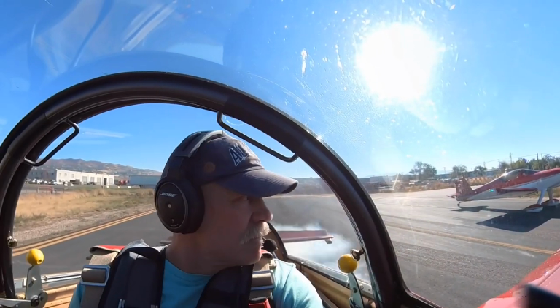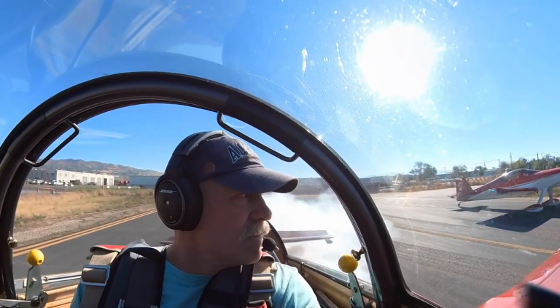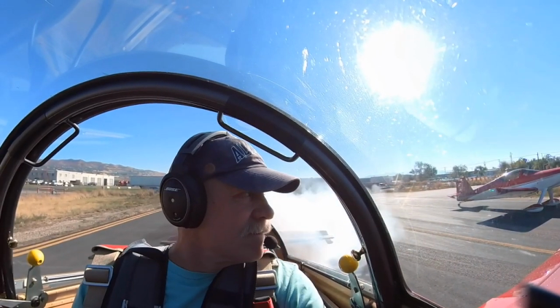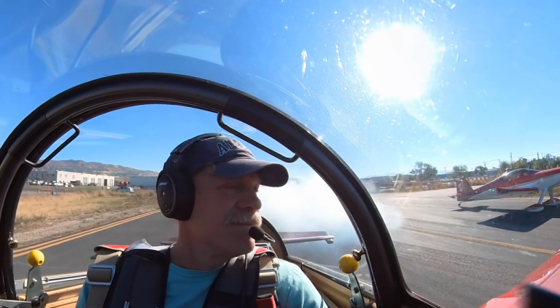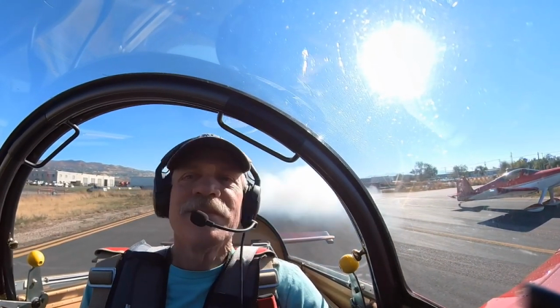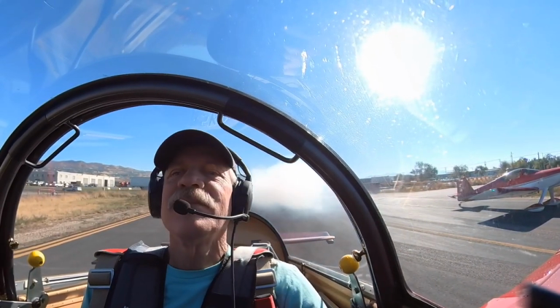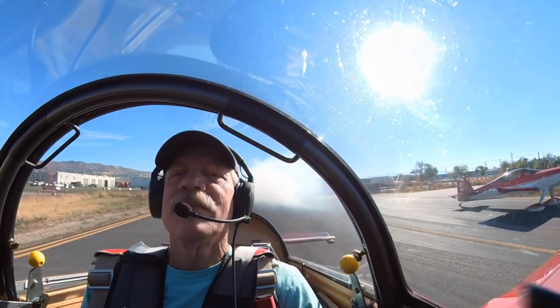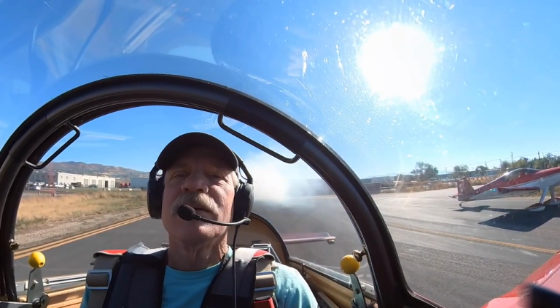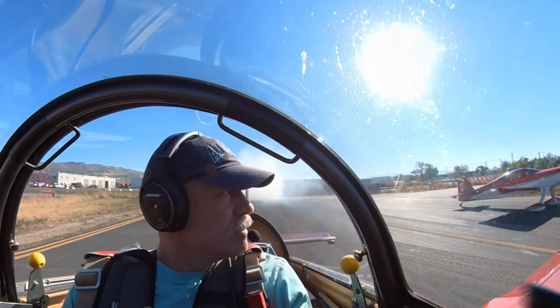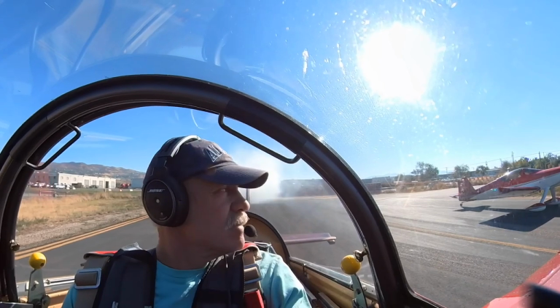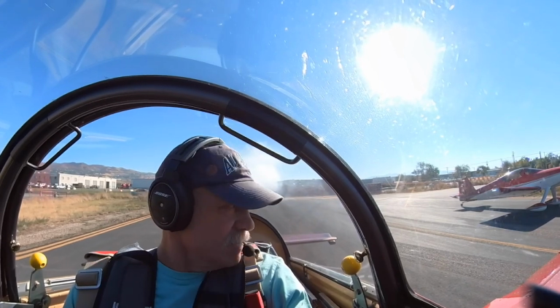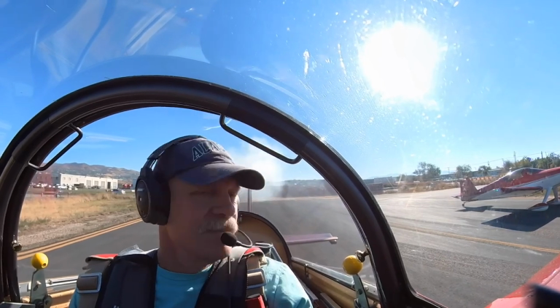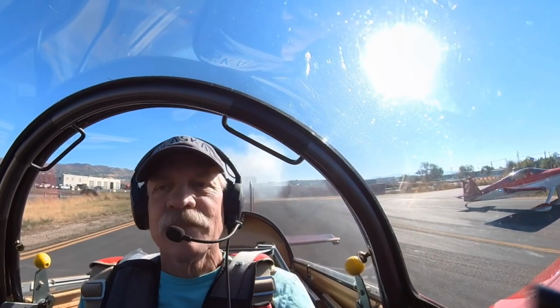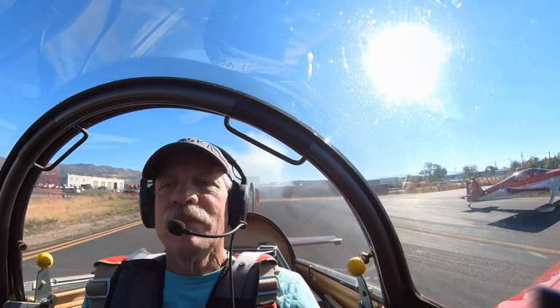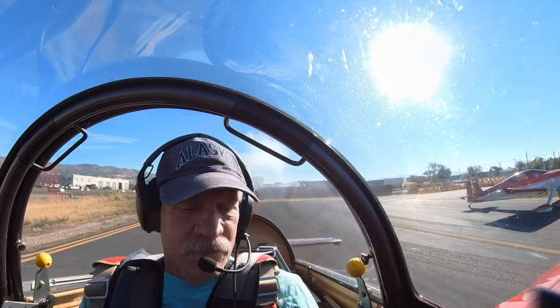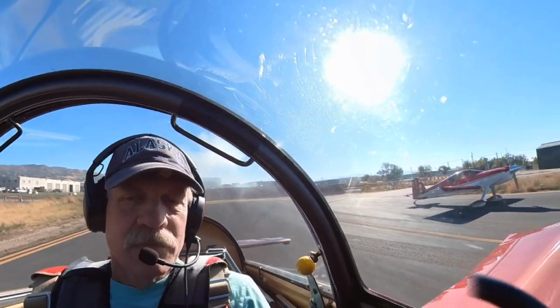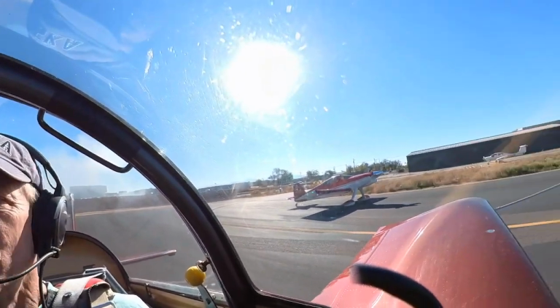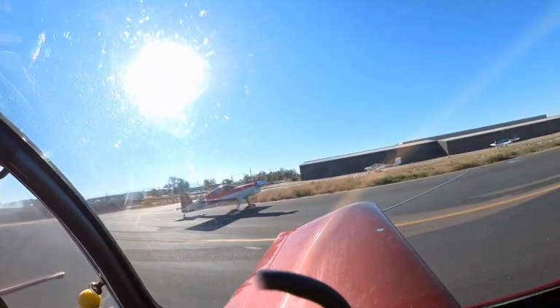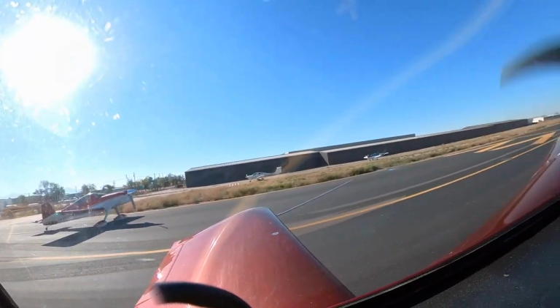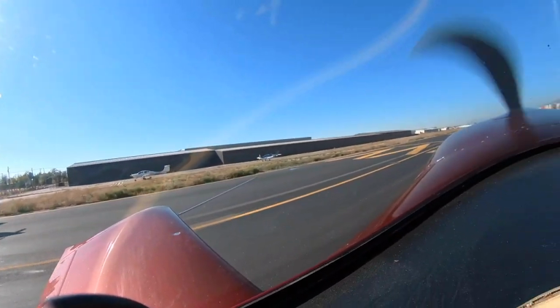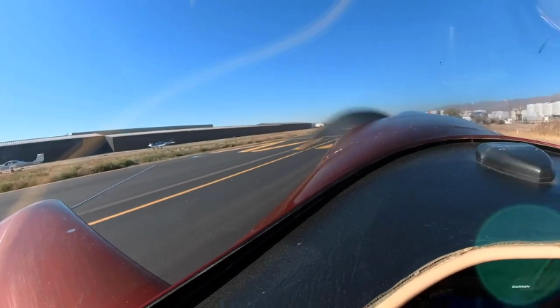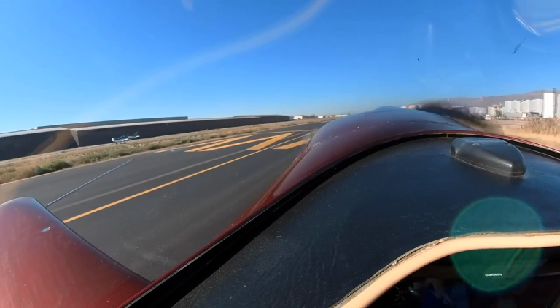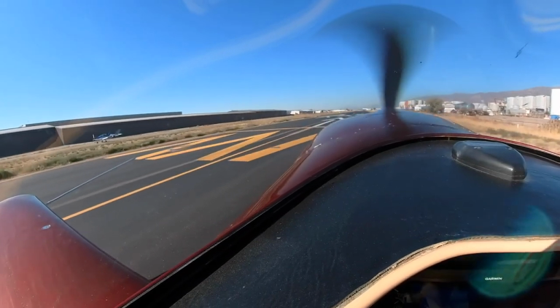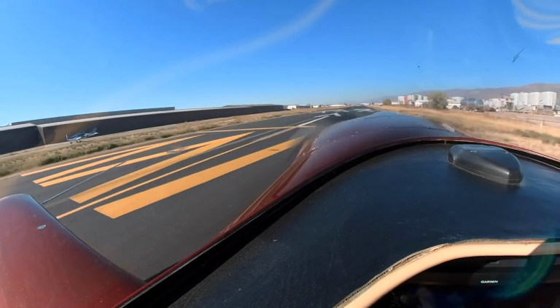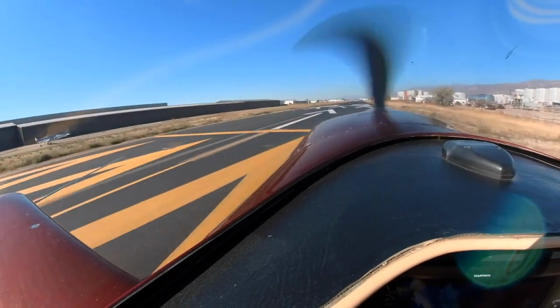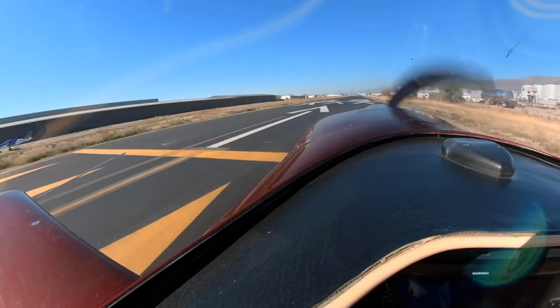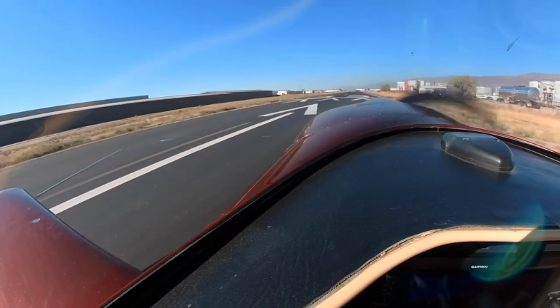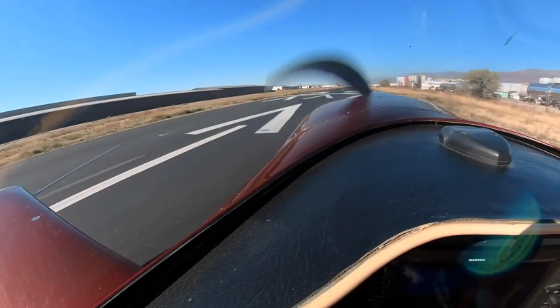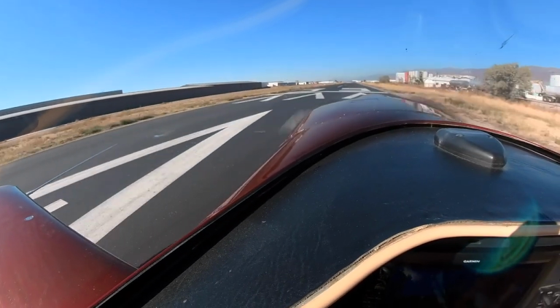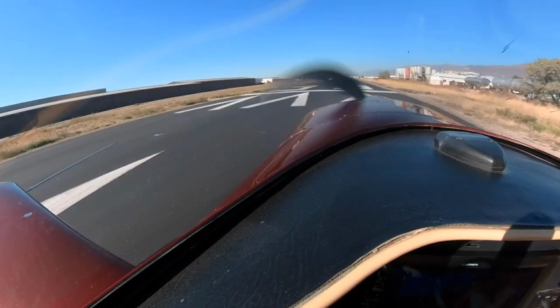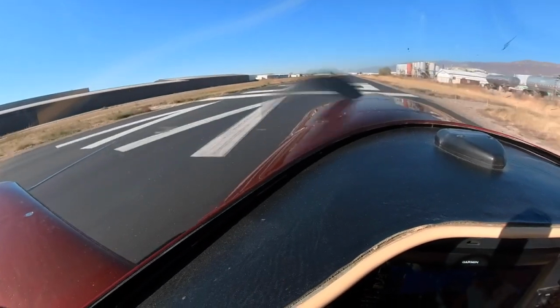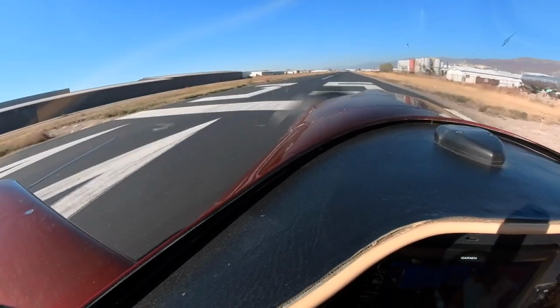Sky Park traffic, Warrior 389 Air 6, established right downwind, runway 35, full stop, Sky Park. Sky Park, rocket flight of two RVs departing 35, right crosswind departure eastbound over the mountains, Sky Park.